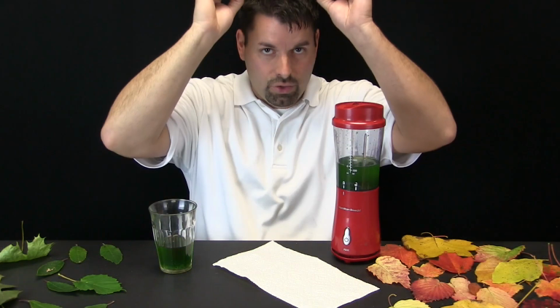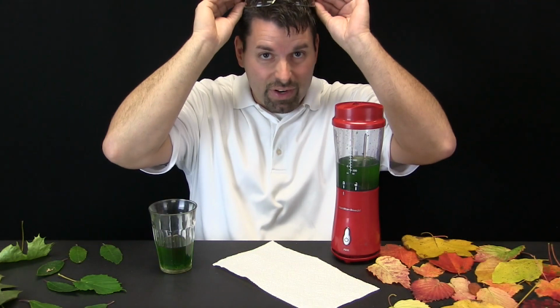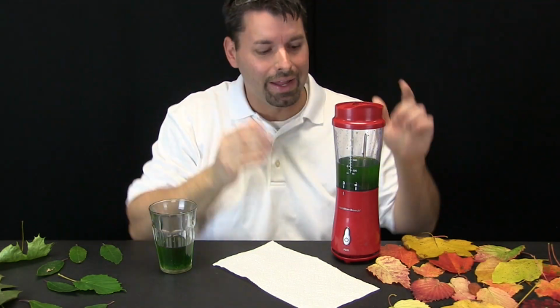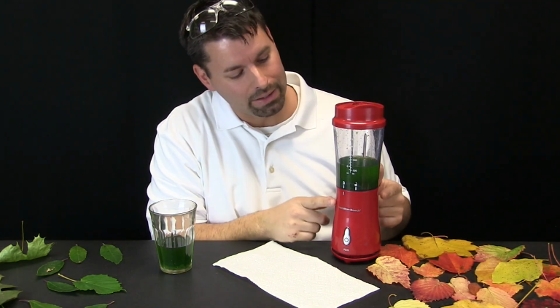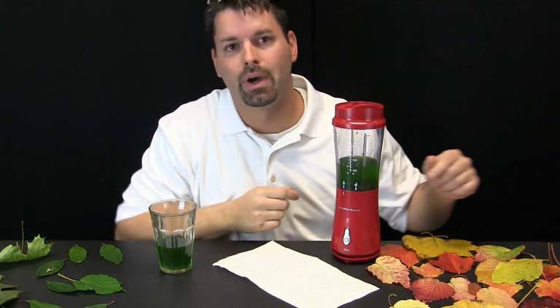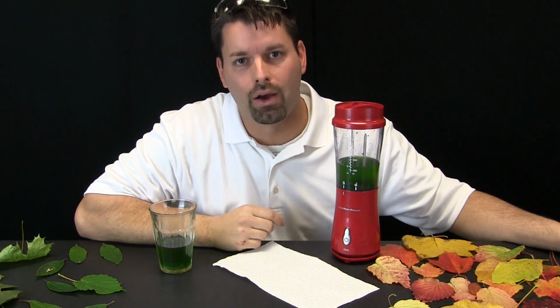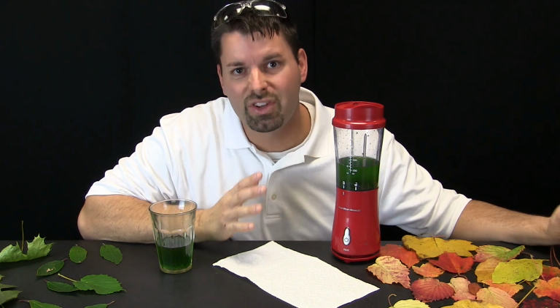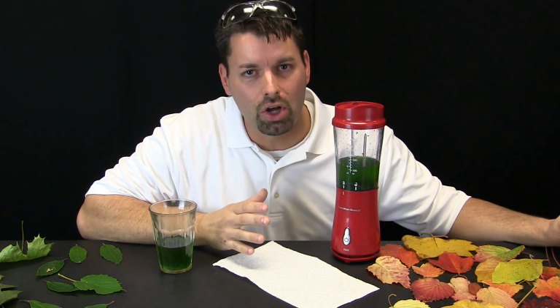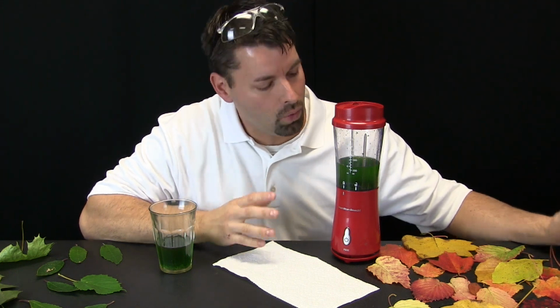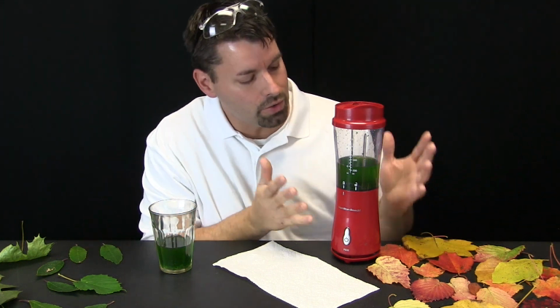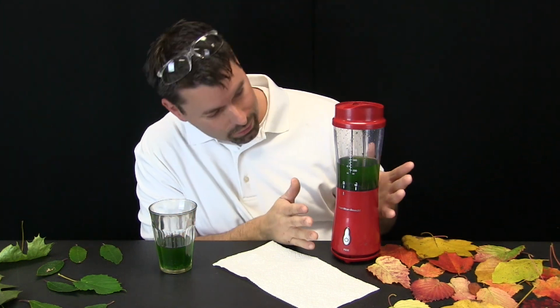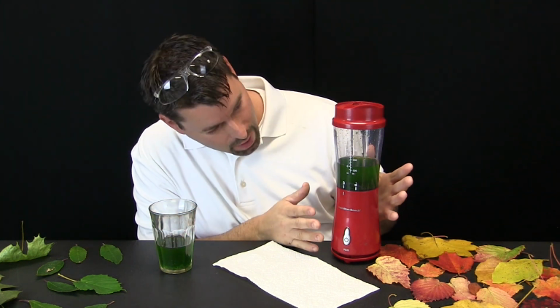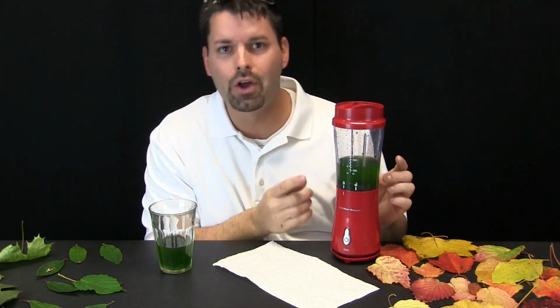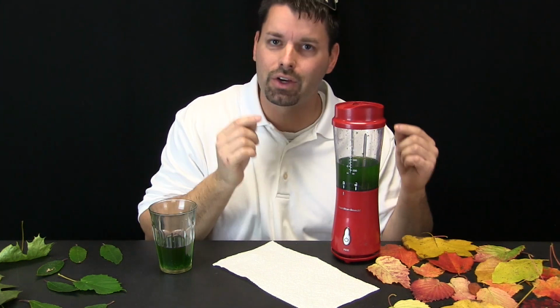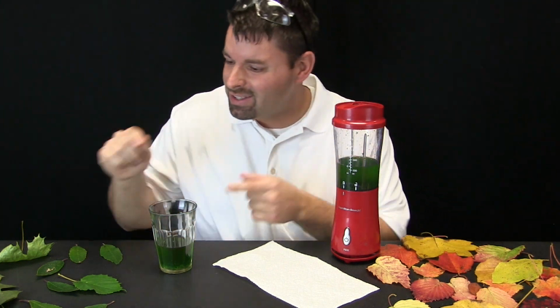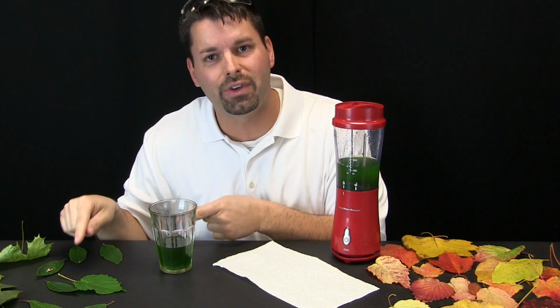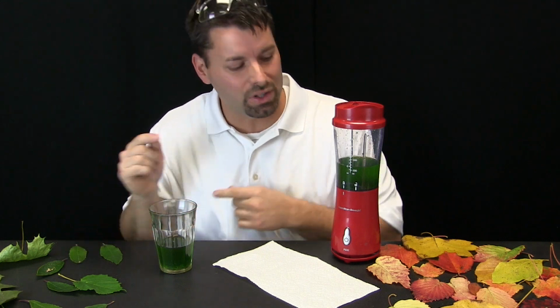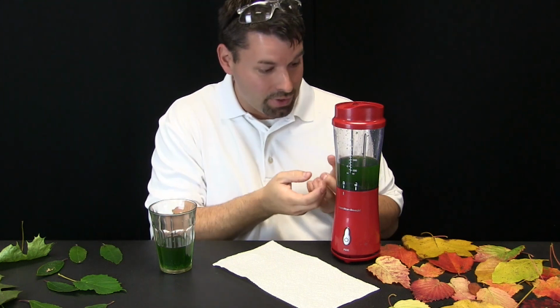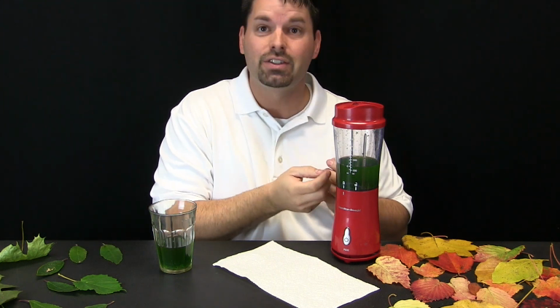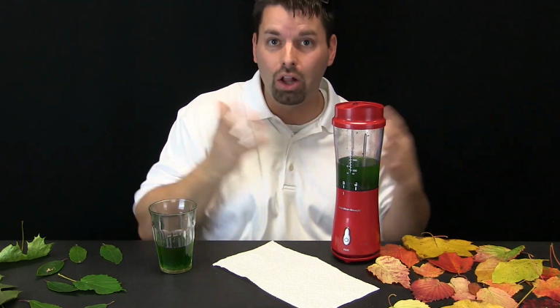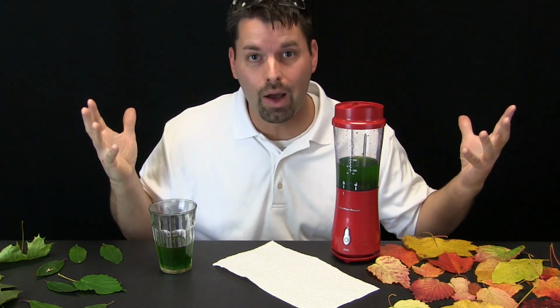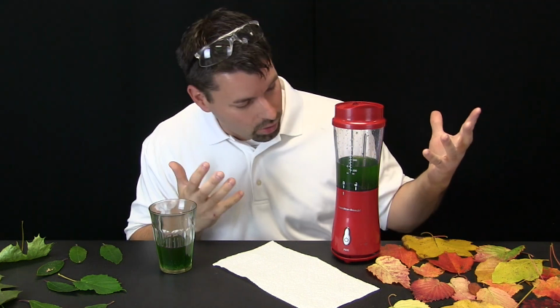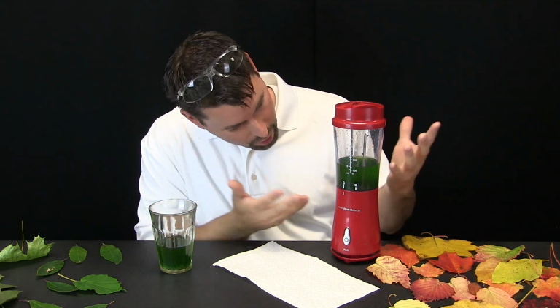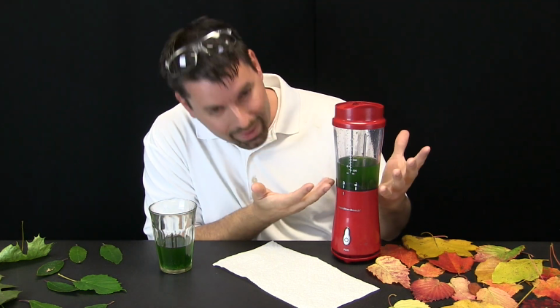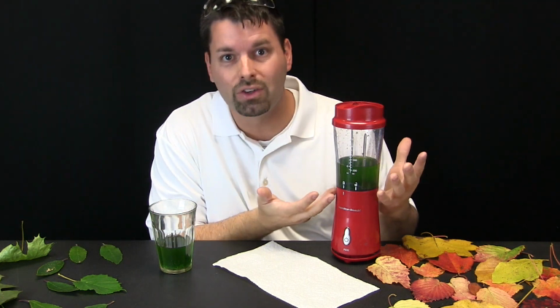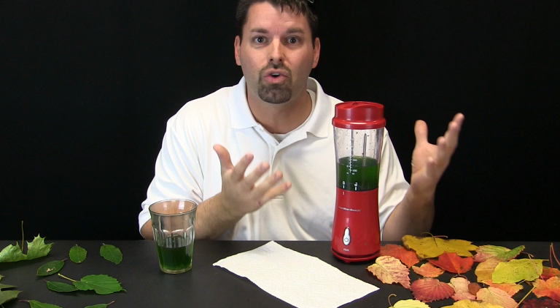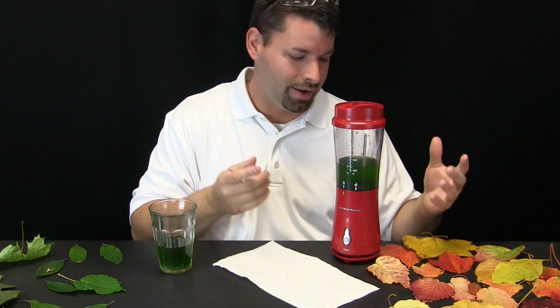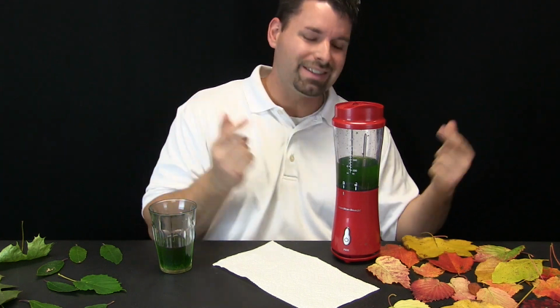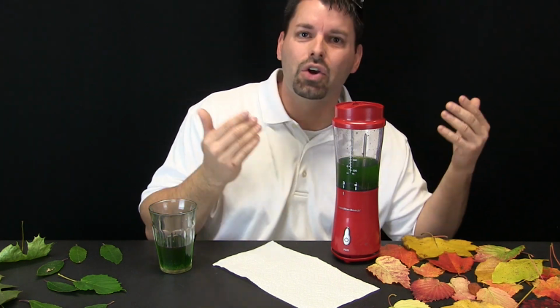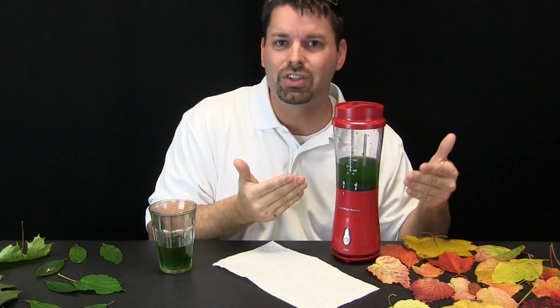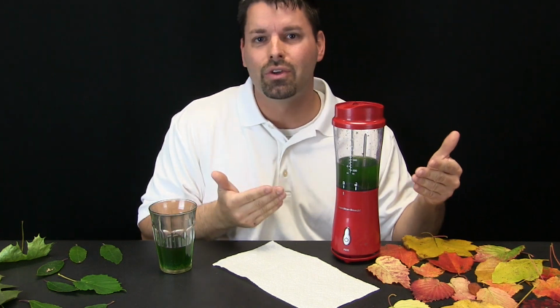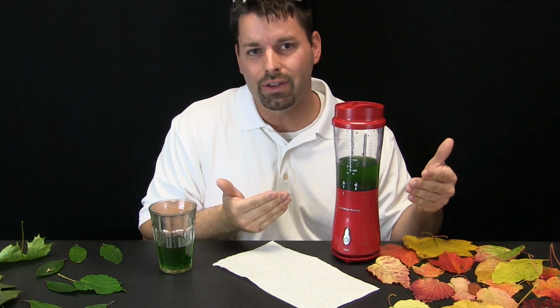I finished blending my leaves and my rubbing alcohol — take a look. What do you notice? Well I noticed that the green stuff in those leaves has now colored the rubbing alcohol. The rubbing alcohol is now green. That is a lot of green stuff in those leaves.